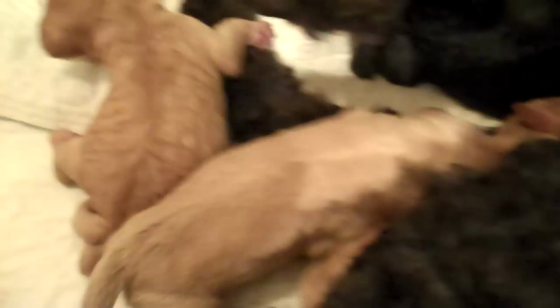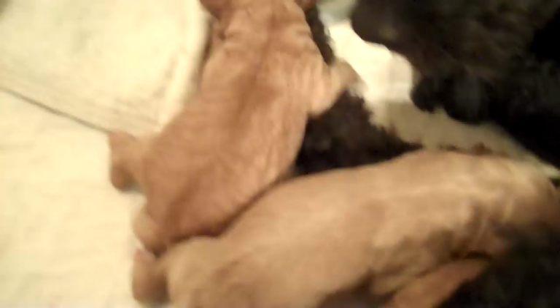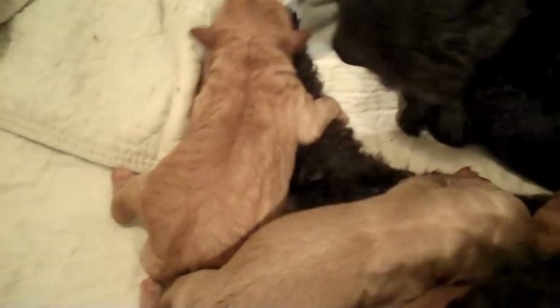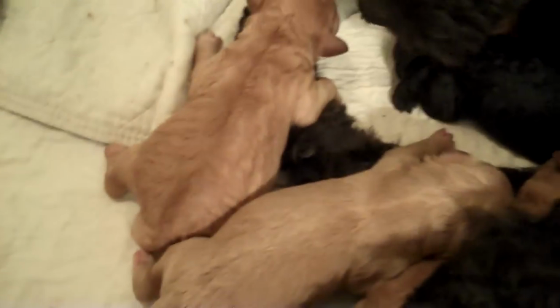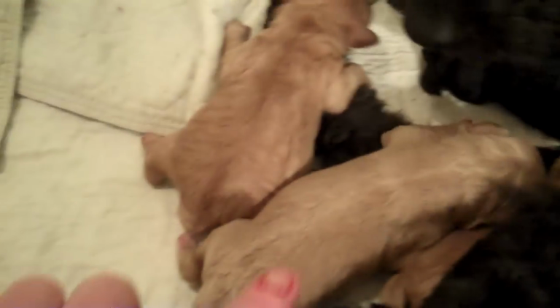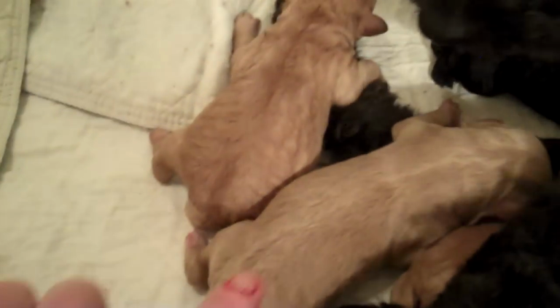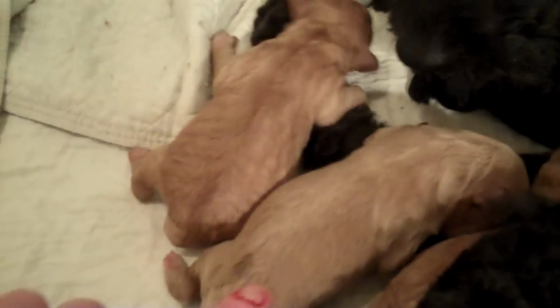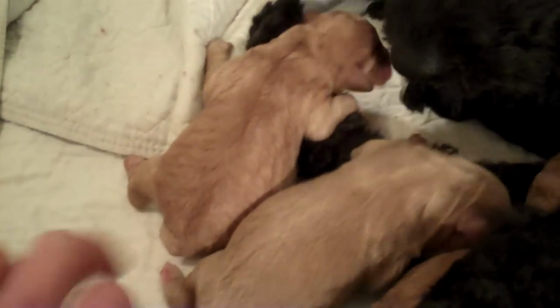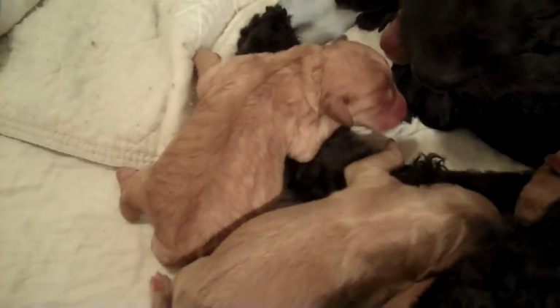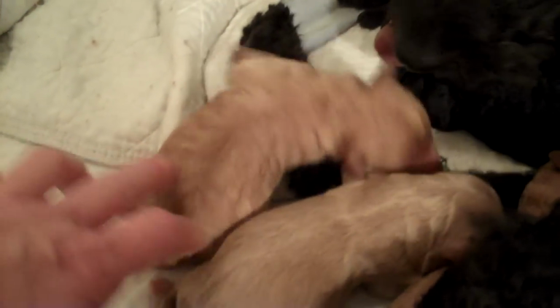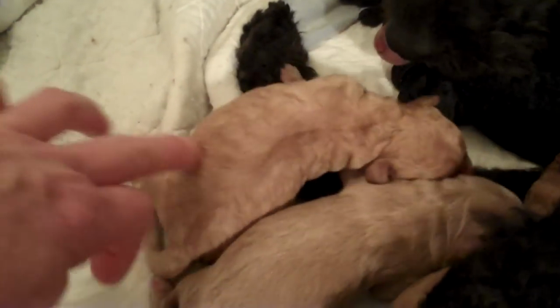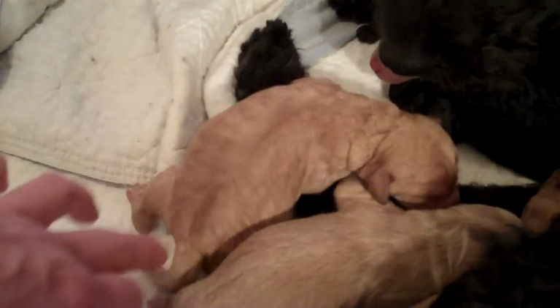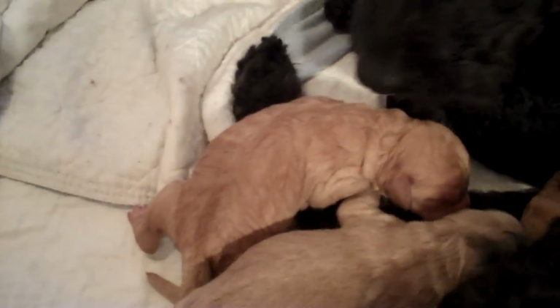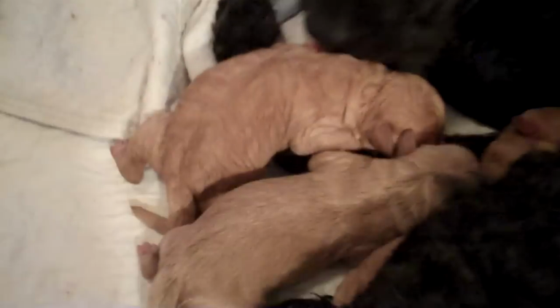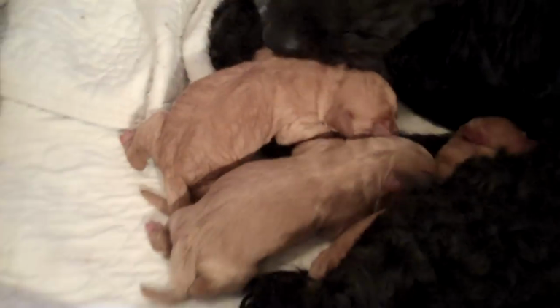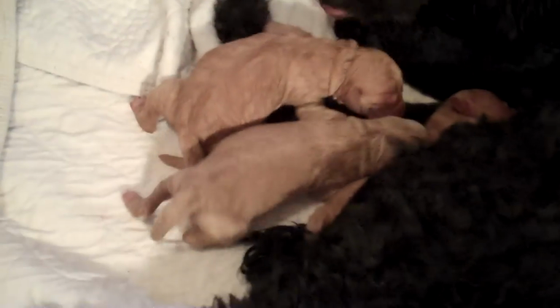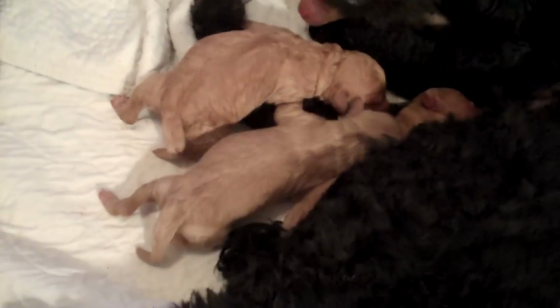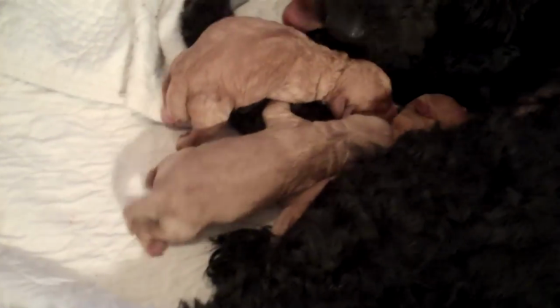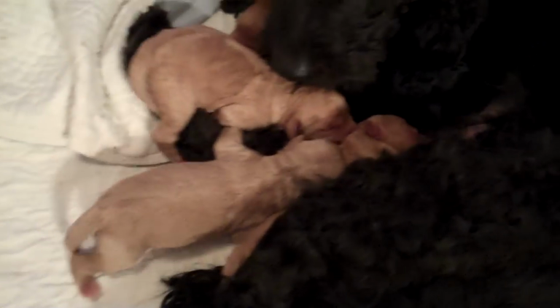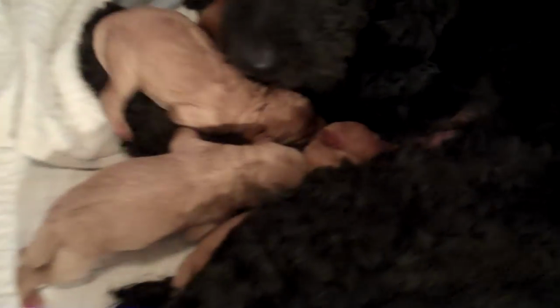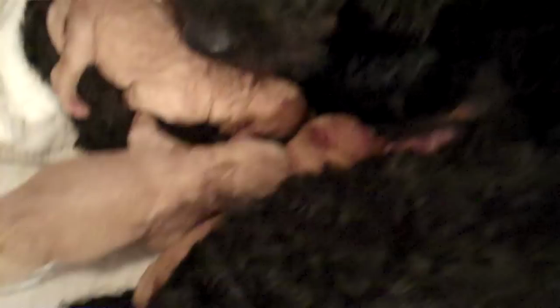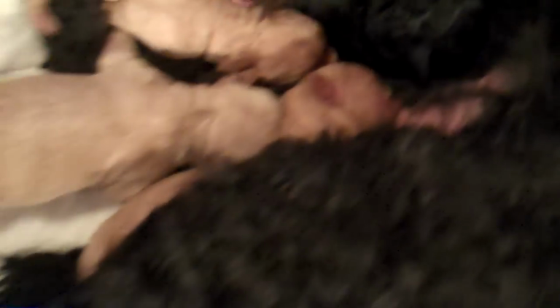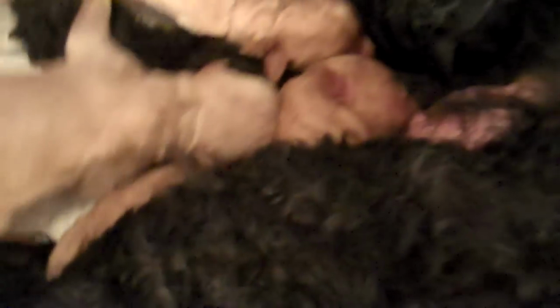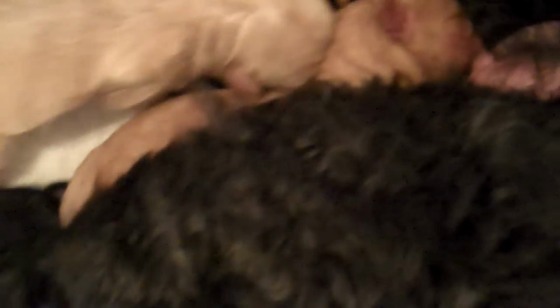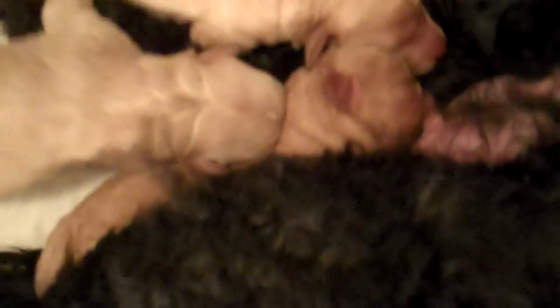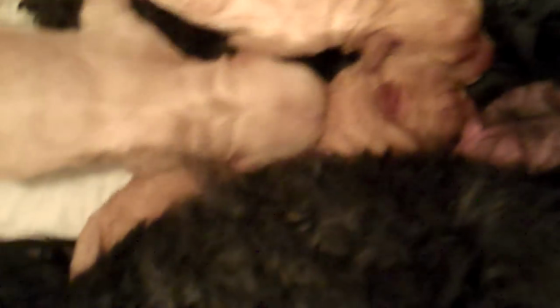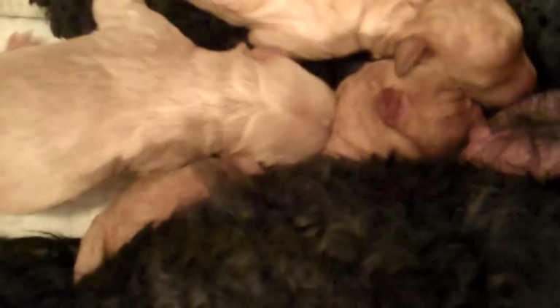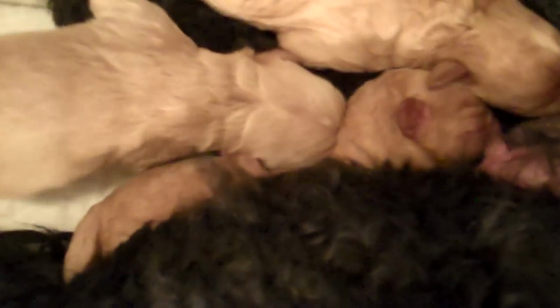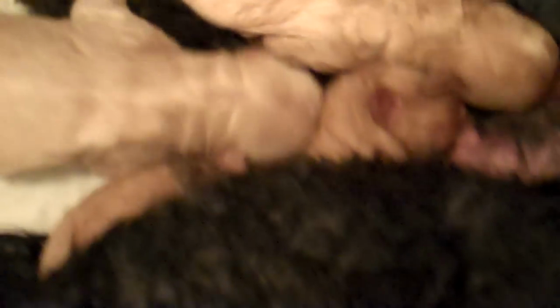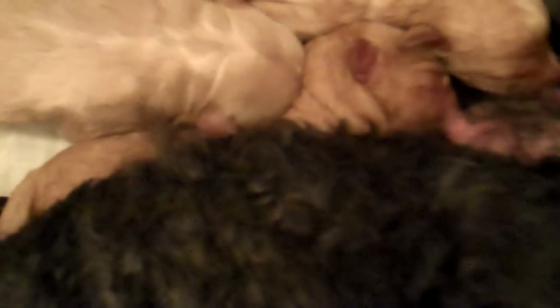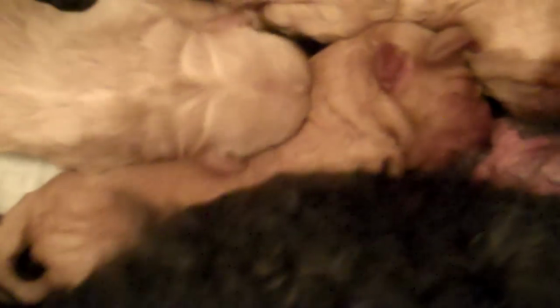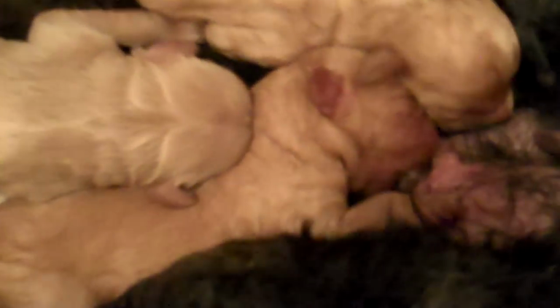You can sort of see this one's a little bit more creamier than this one. That's a good girl.